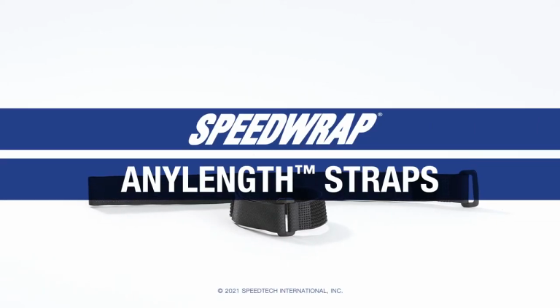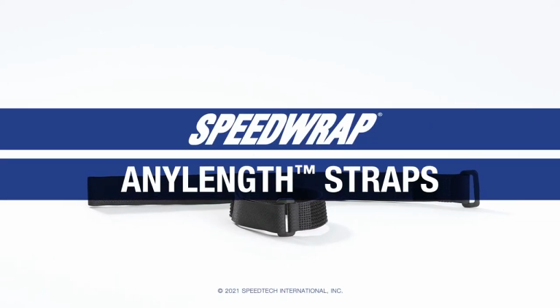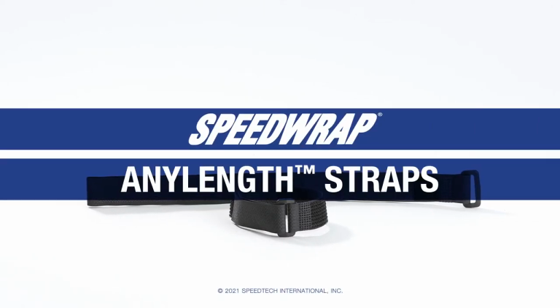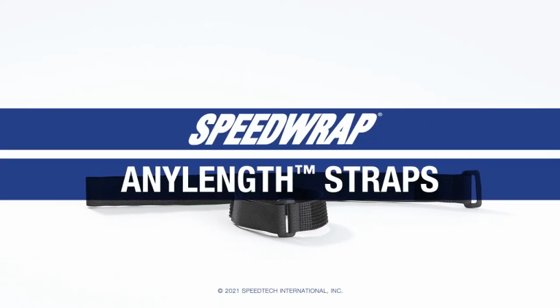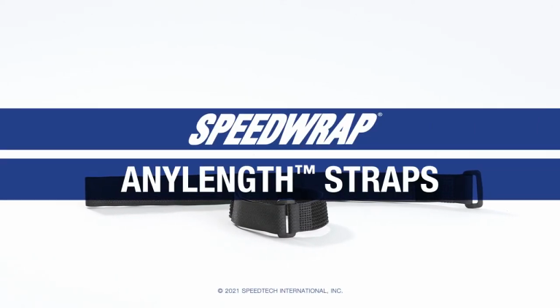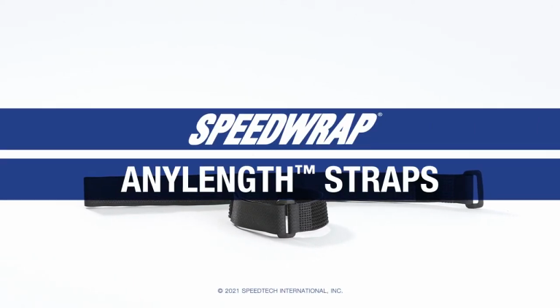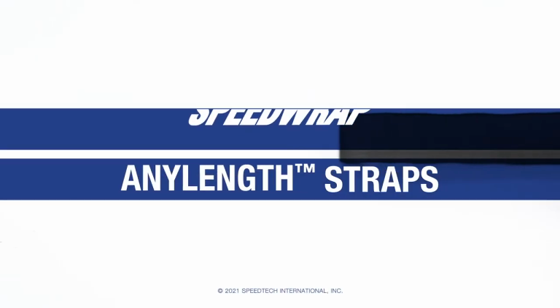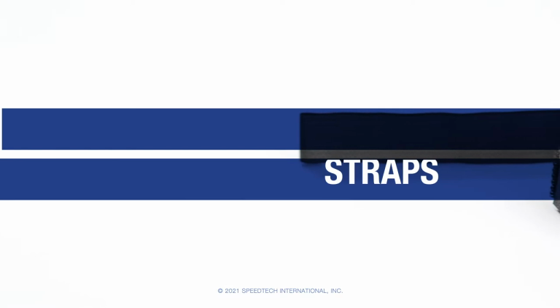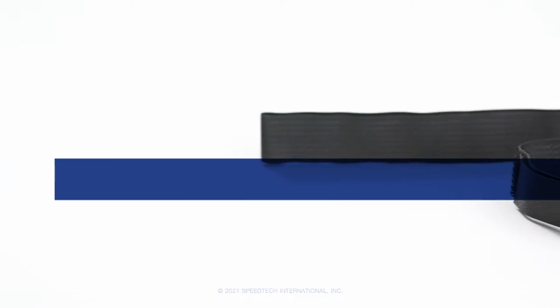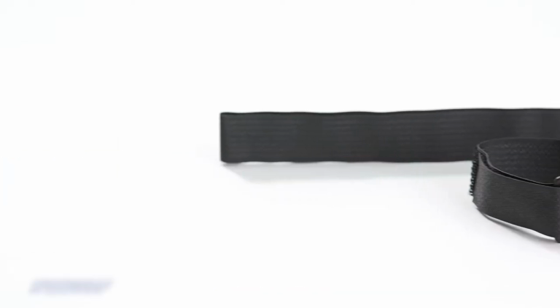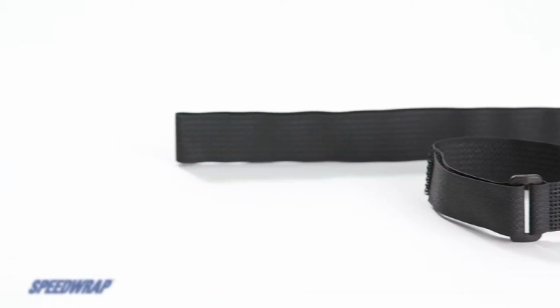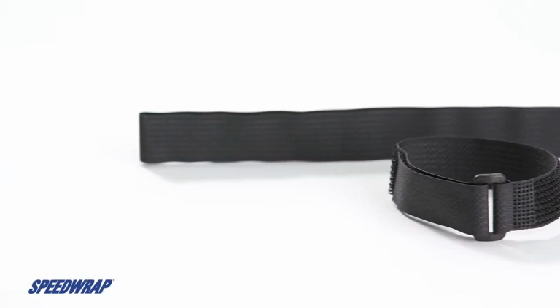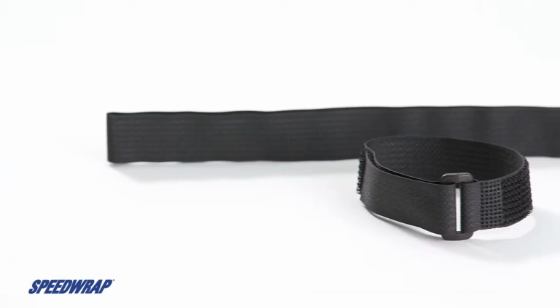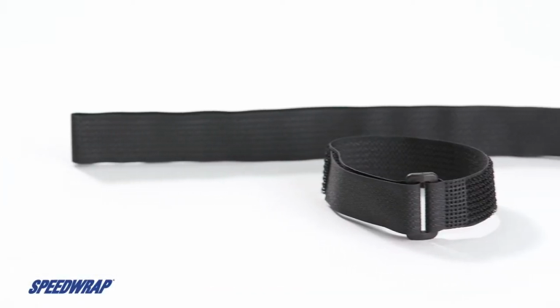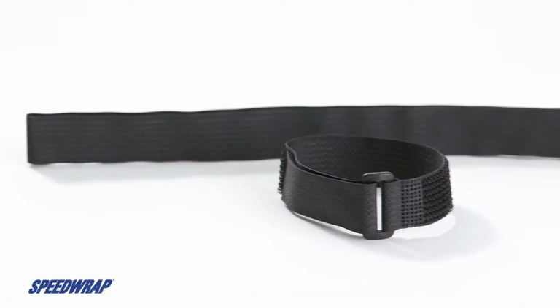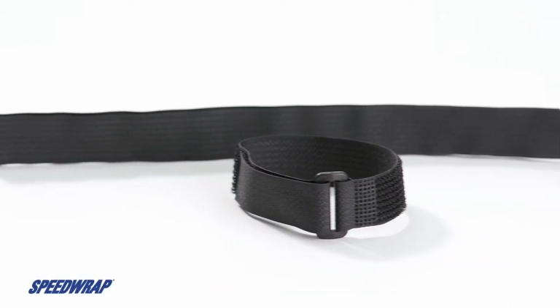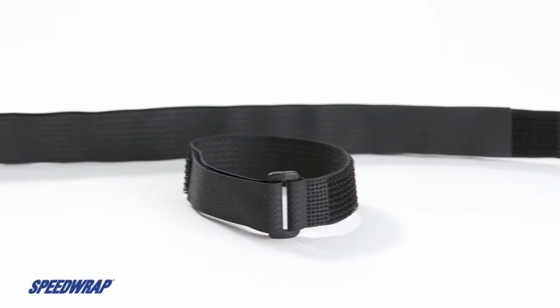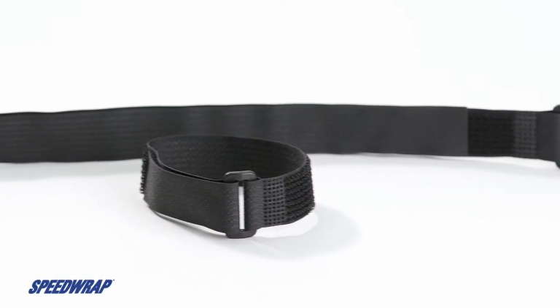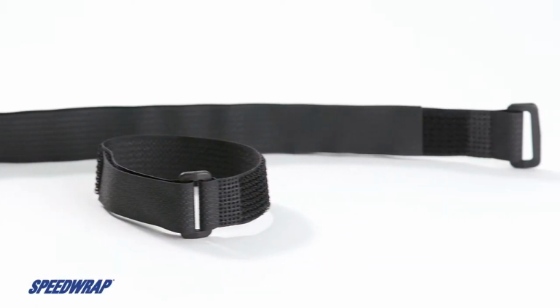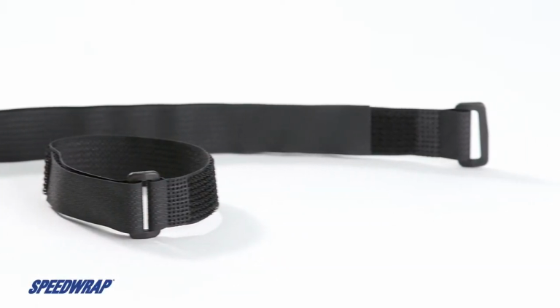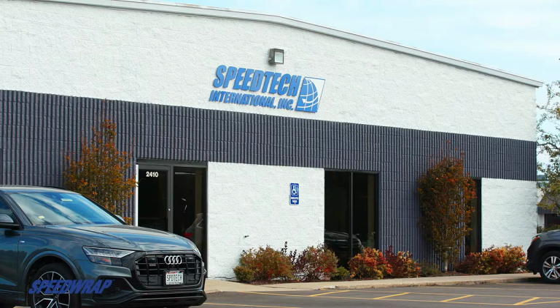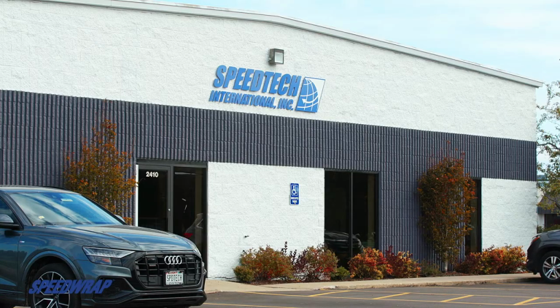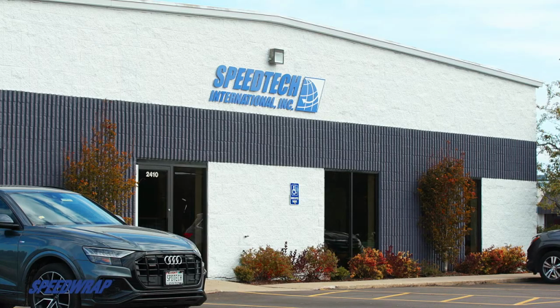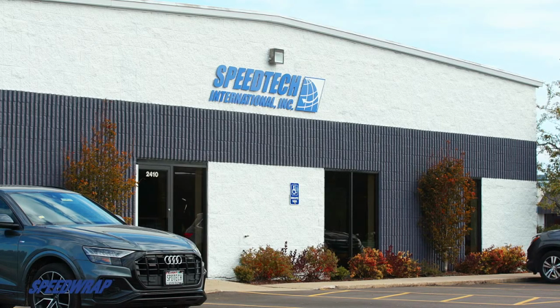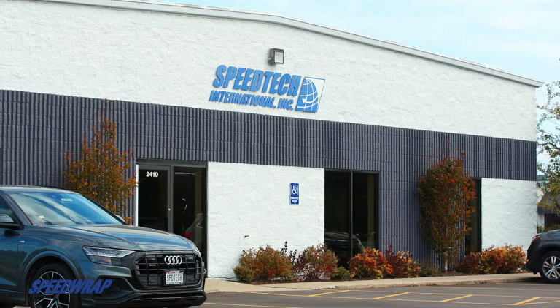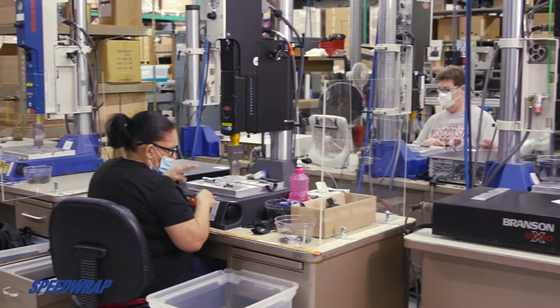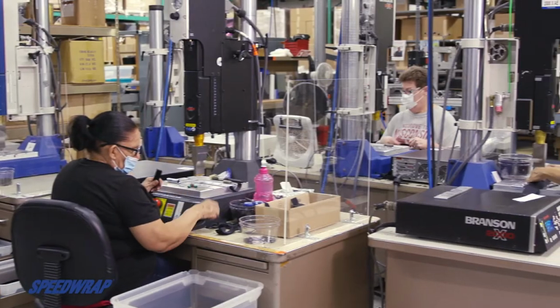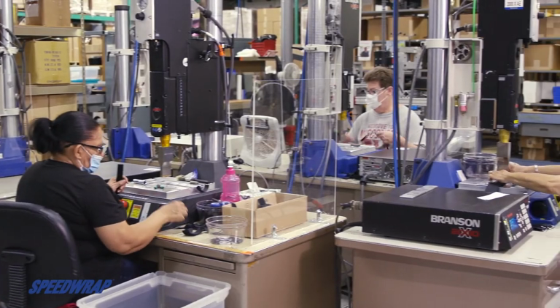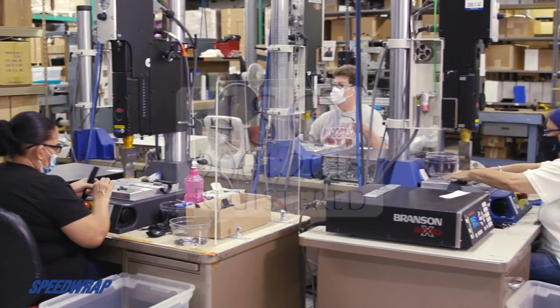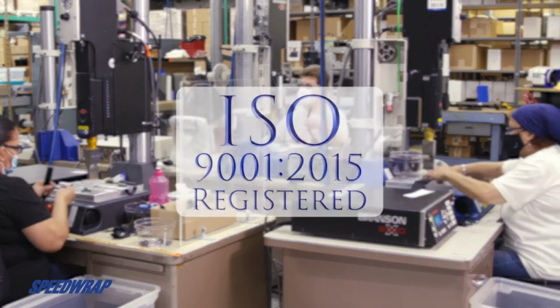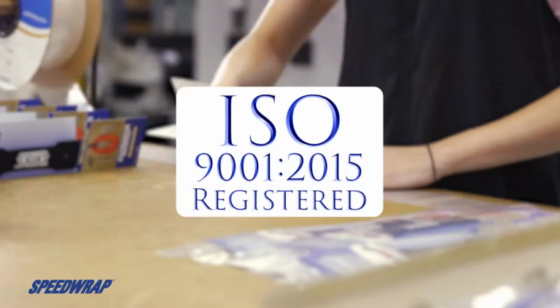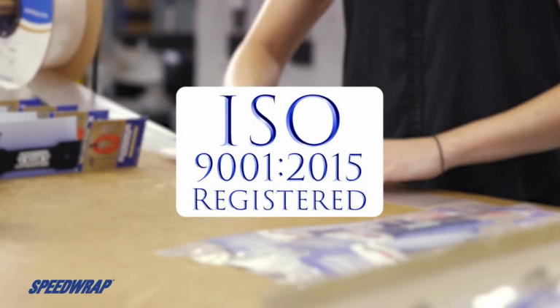Do you have a variety of bundling or banding applications requiring different length straps? Then the Speedwrap Any-Length Strap might be the correct fastening solution. The Any-Length Cinch Strap is produced in the United States at Speedtech's ISO certified facility.